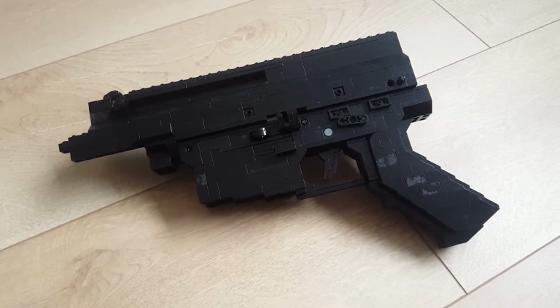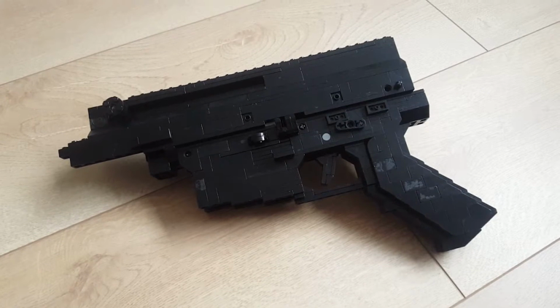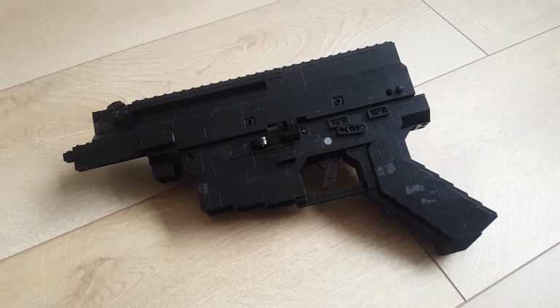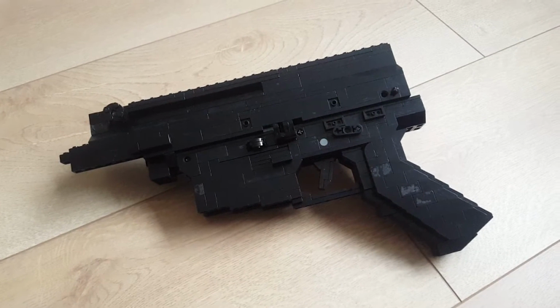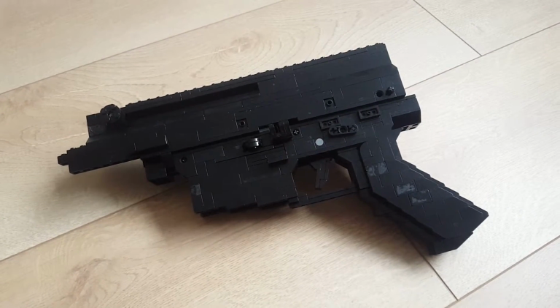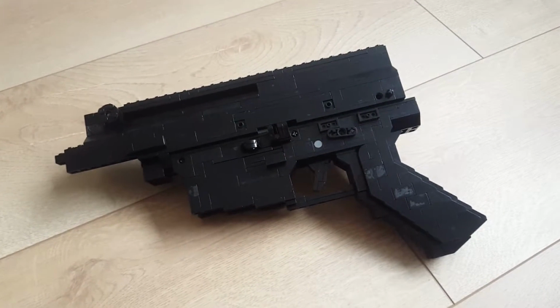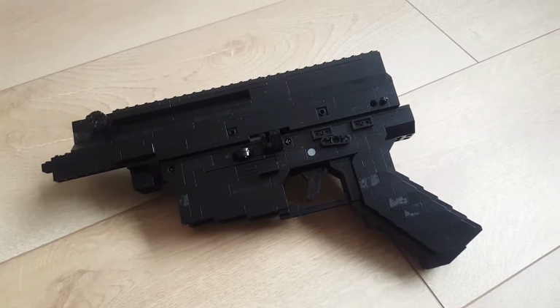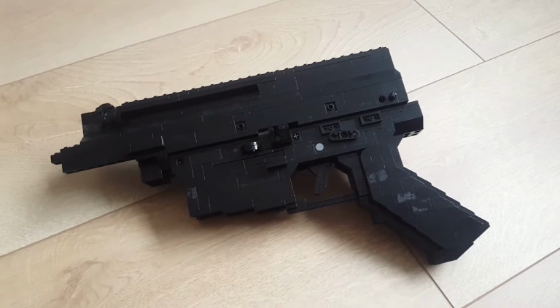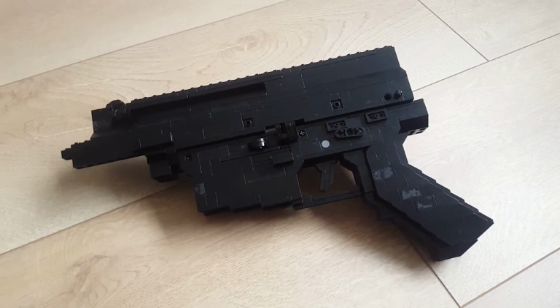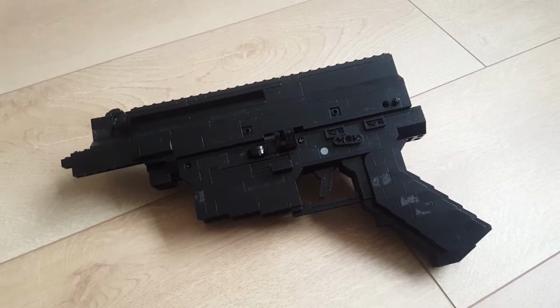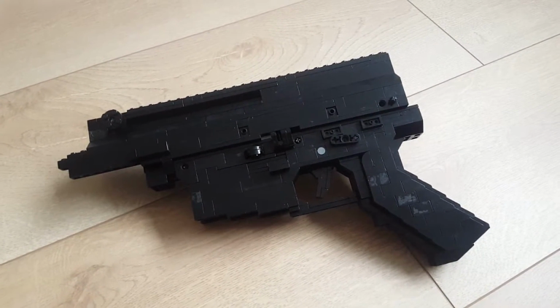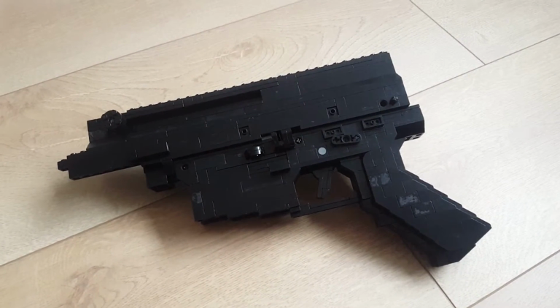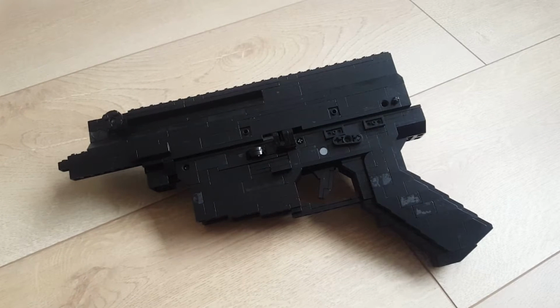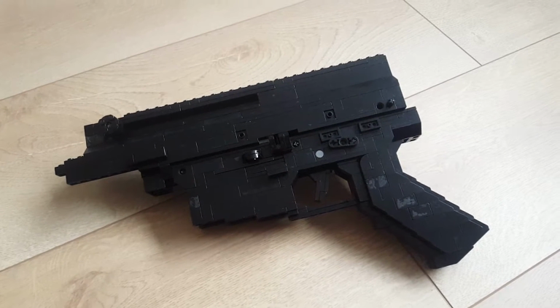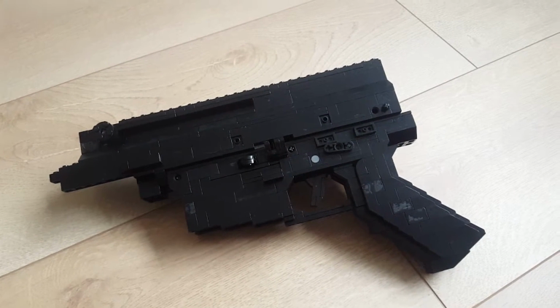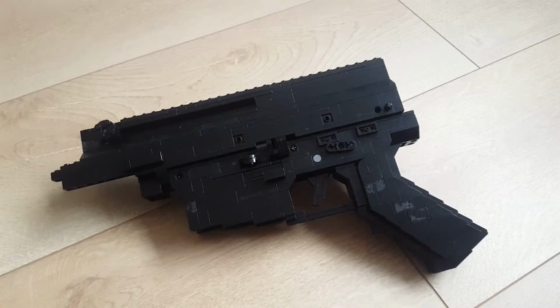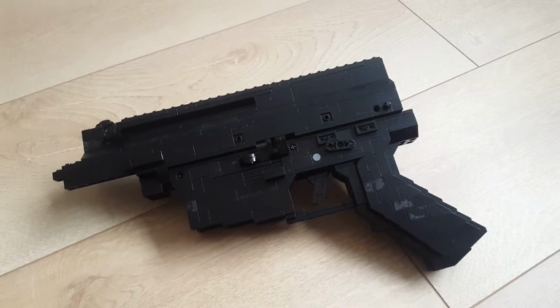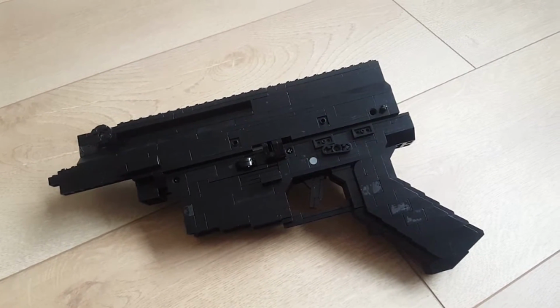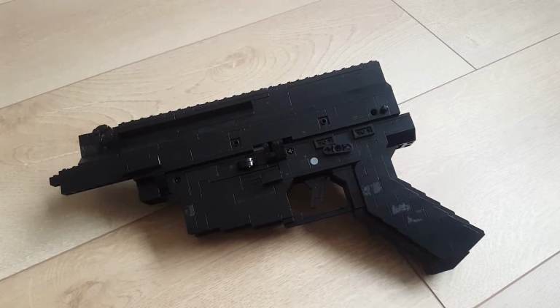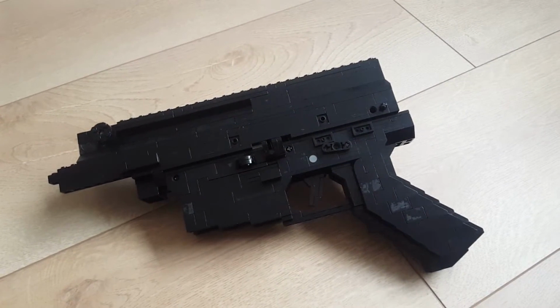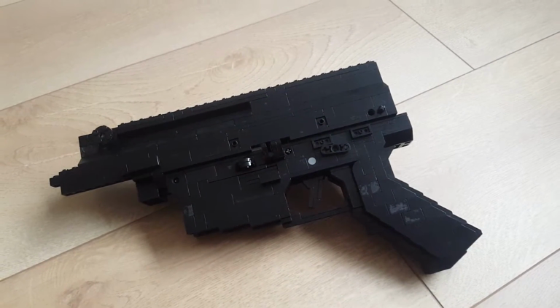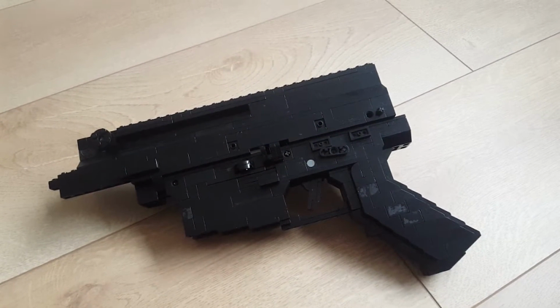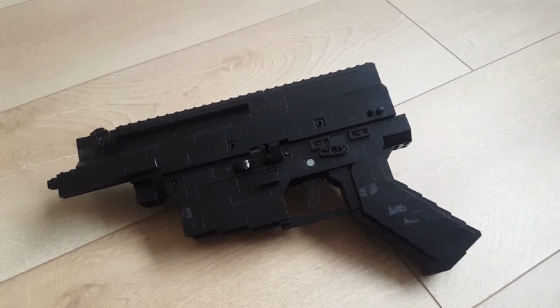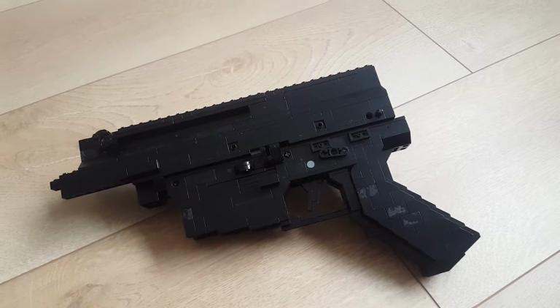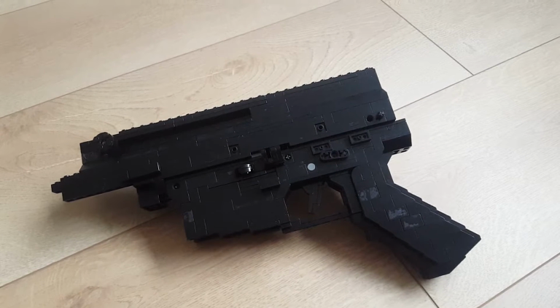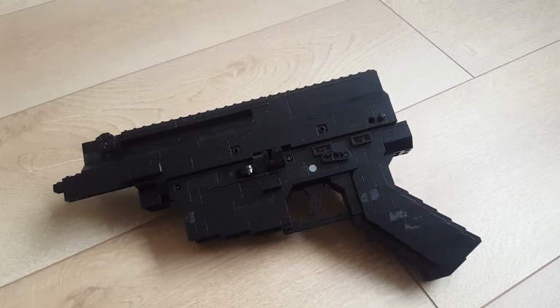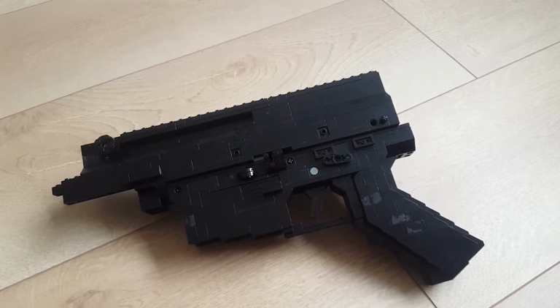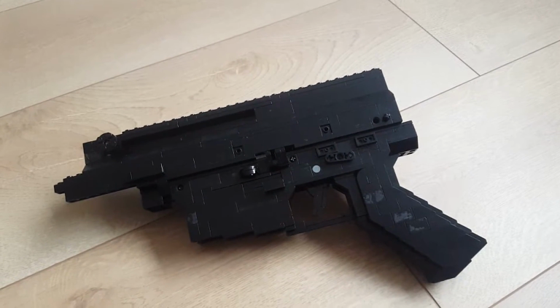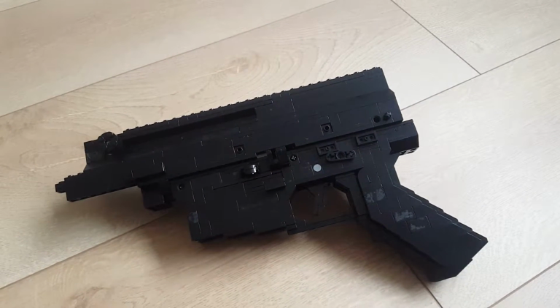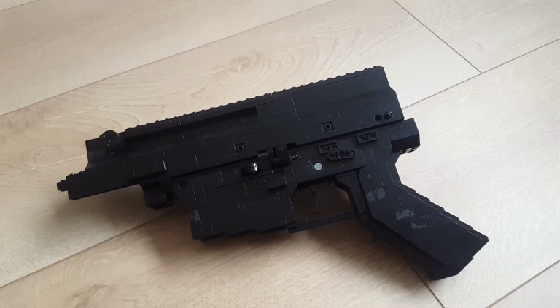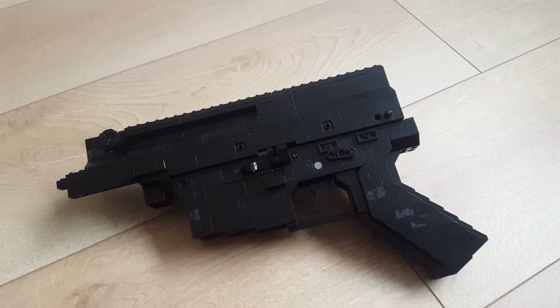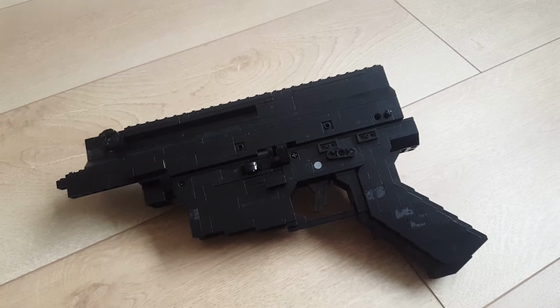It has some pretty cool features. It has a working mag release, safety, trigger, hammer, bolt with firing pin, and it's completely field strippable.